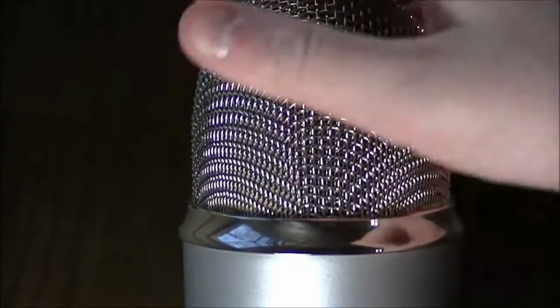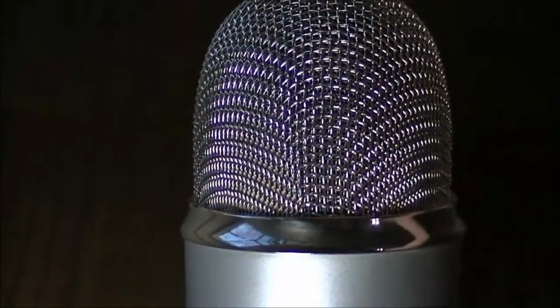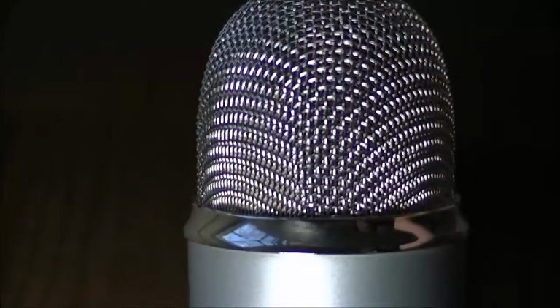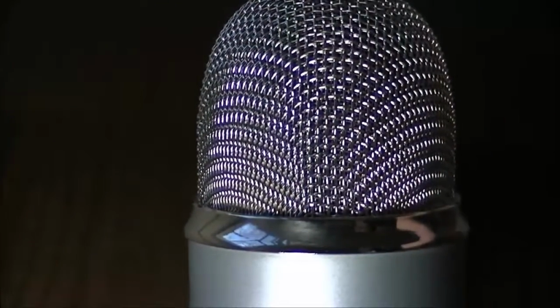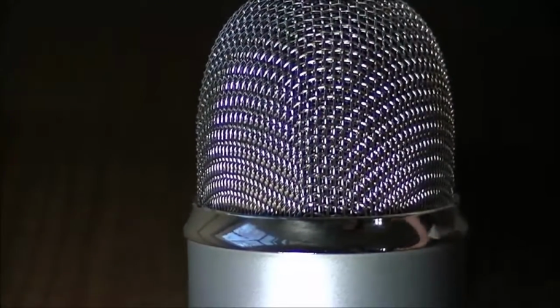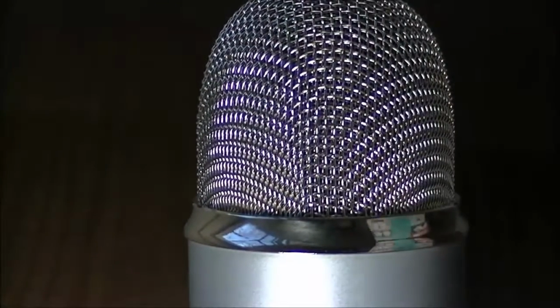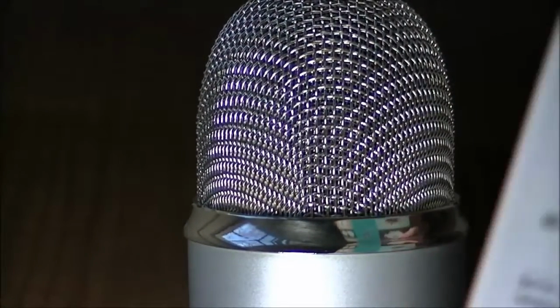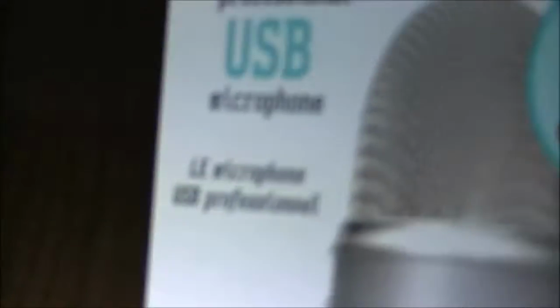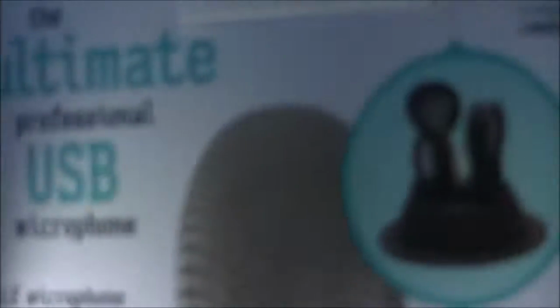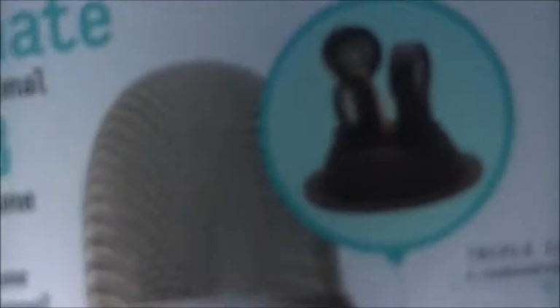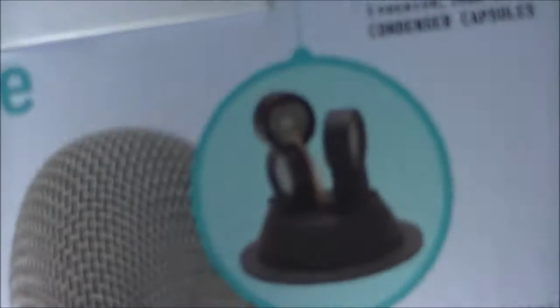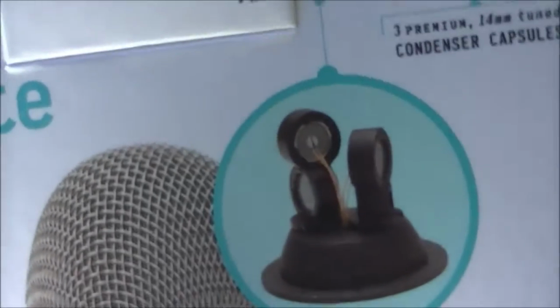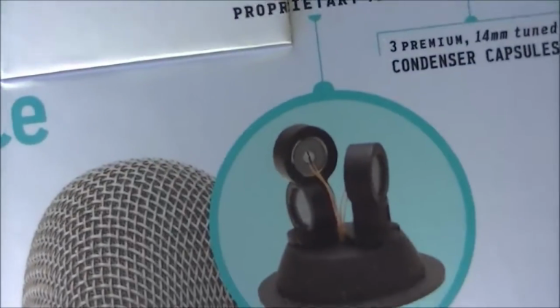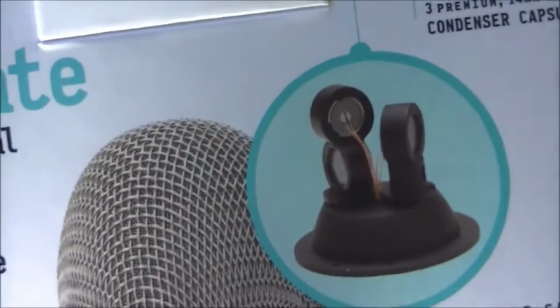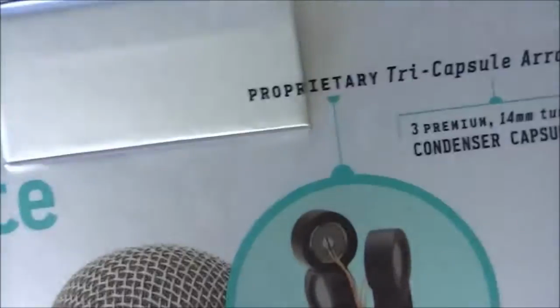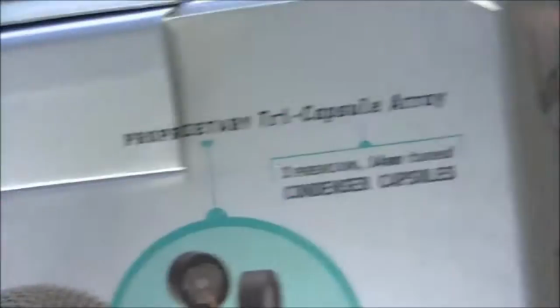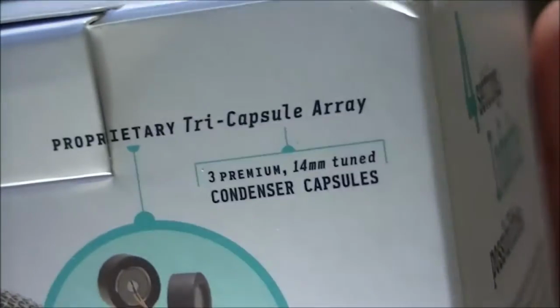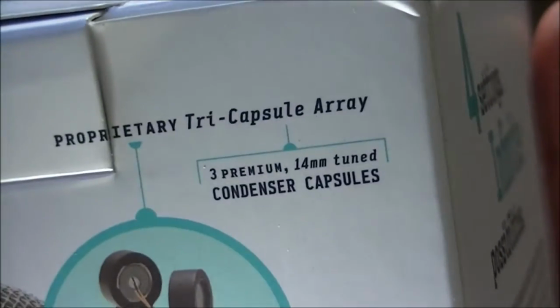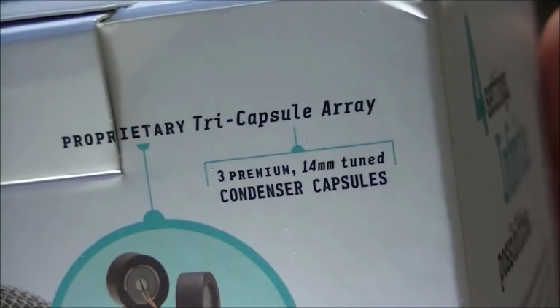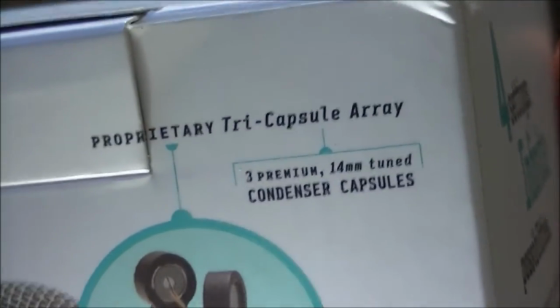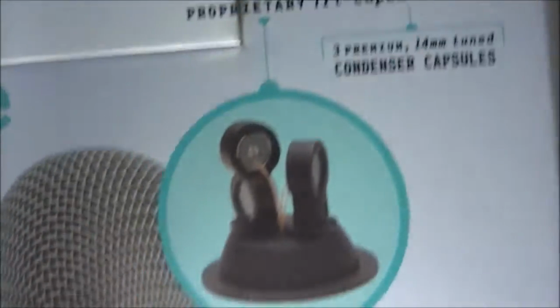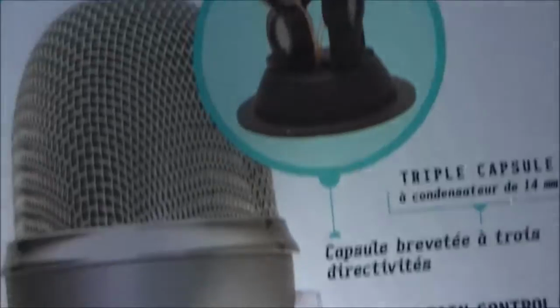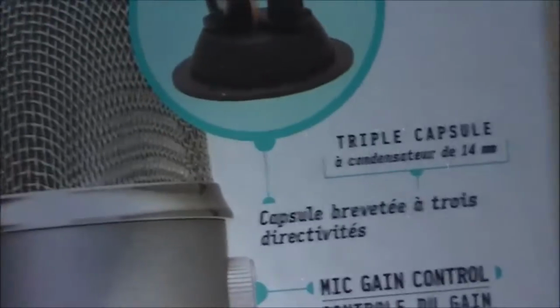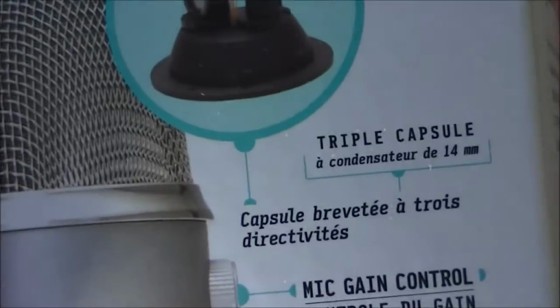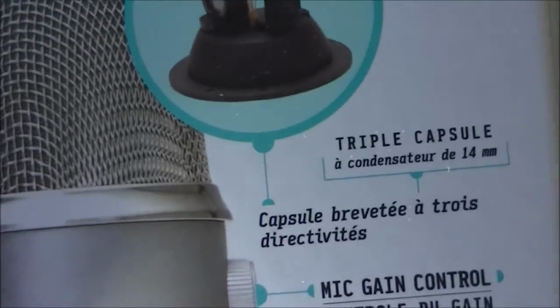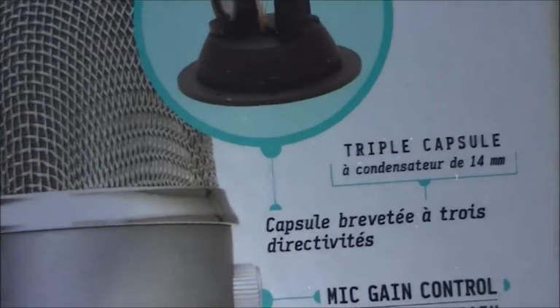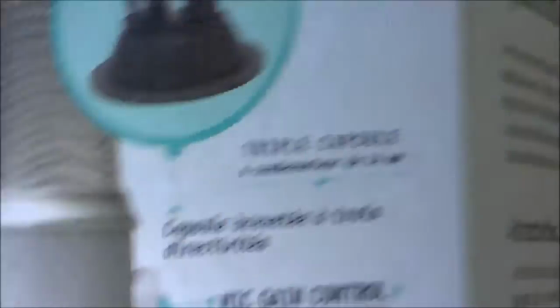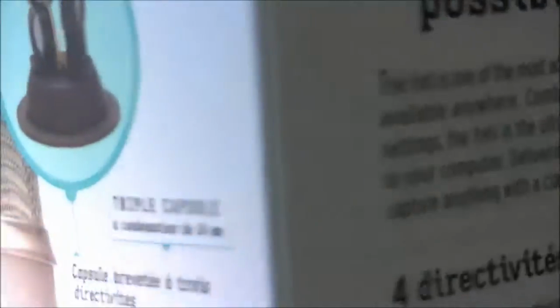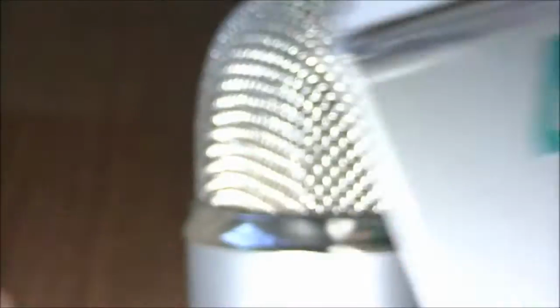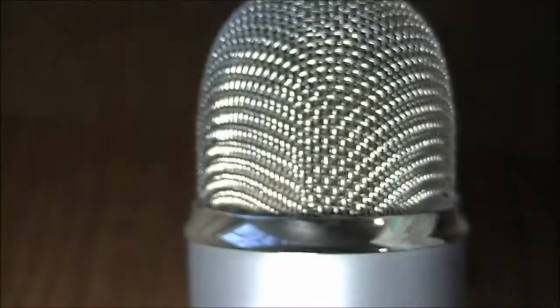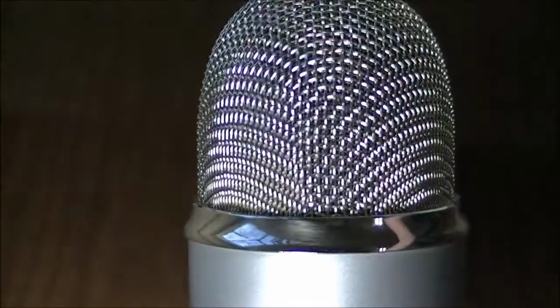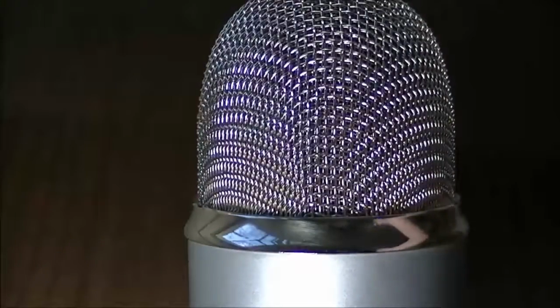Up here, you have the actual microphone. And the Tri-Capsule Array — there's what the three little microphones look like inside if you were ever wondering, because that's pretty interesting to see. So there's what that looks like.